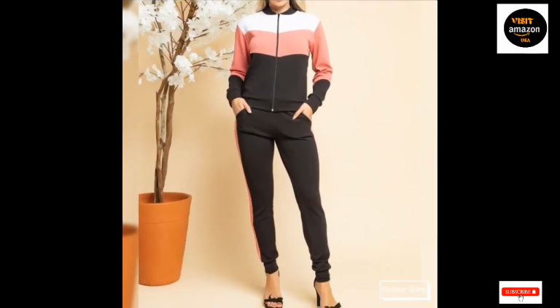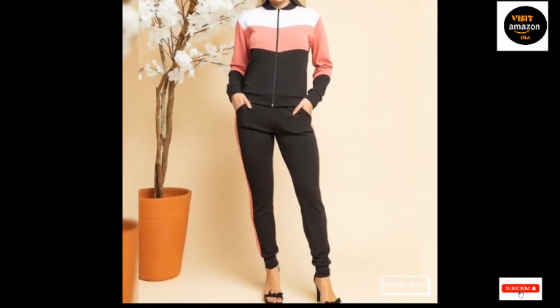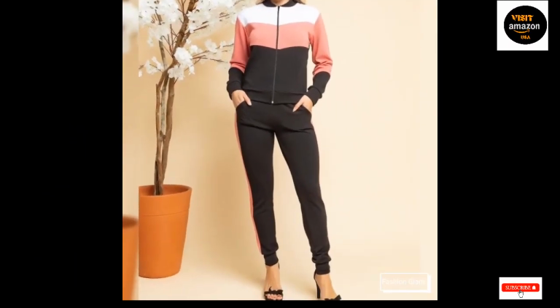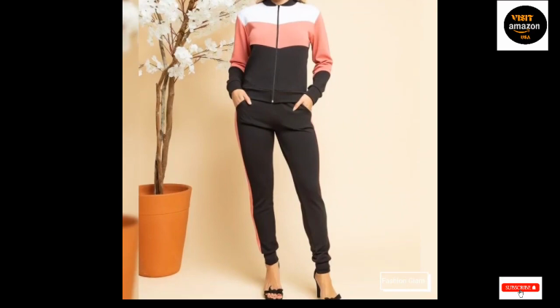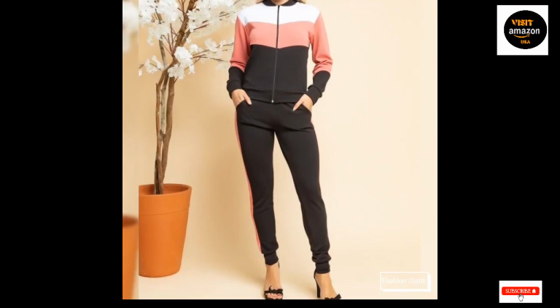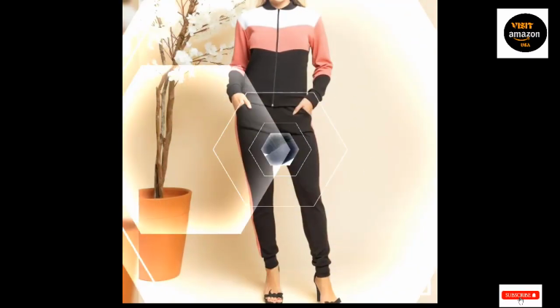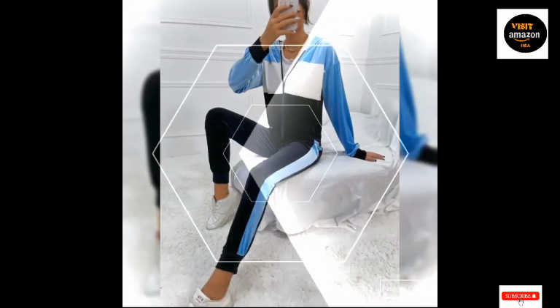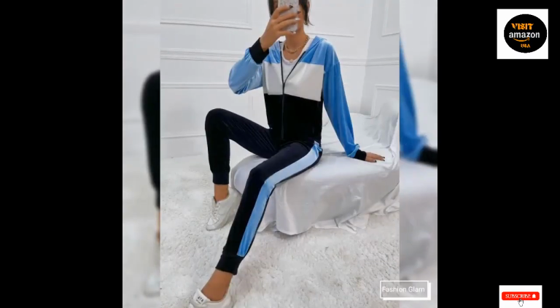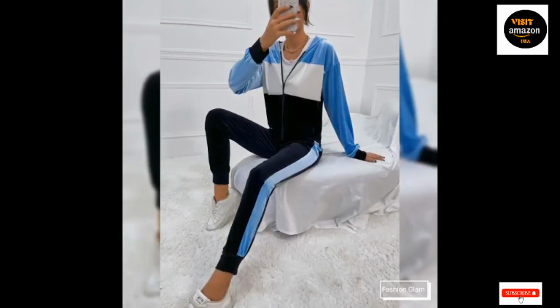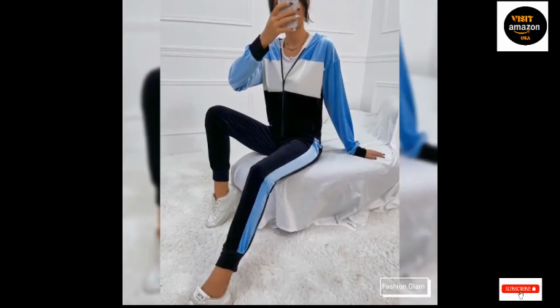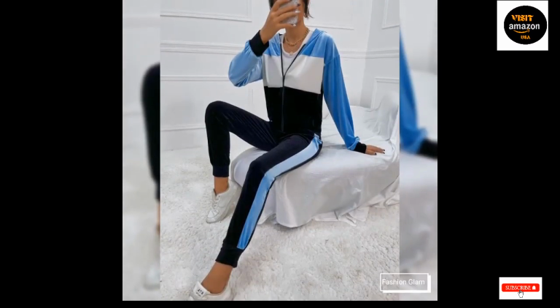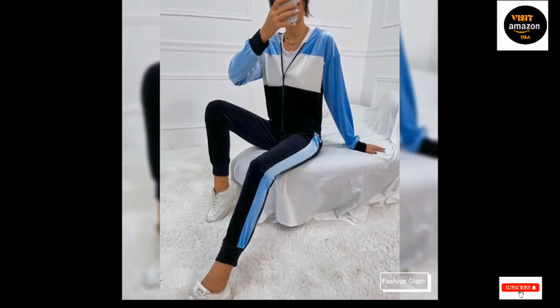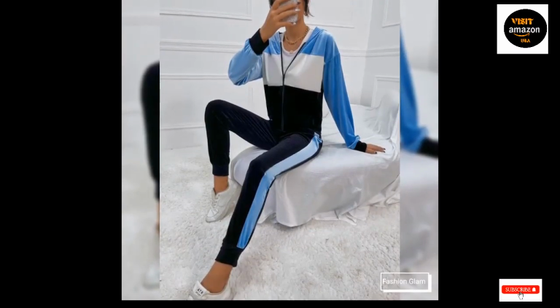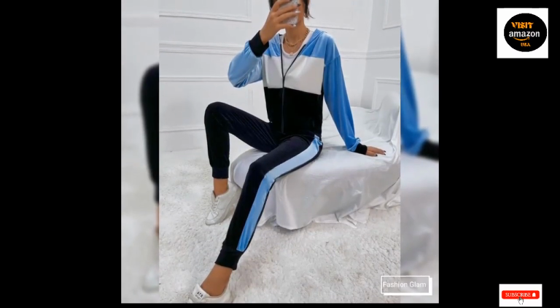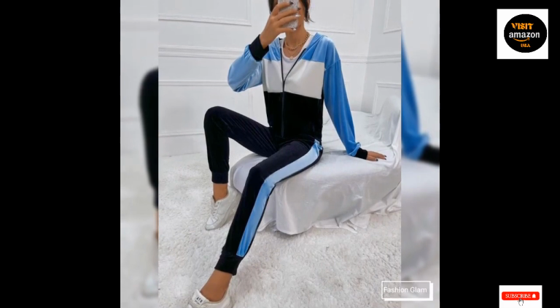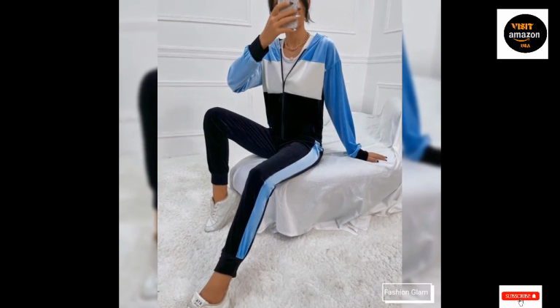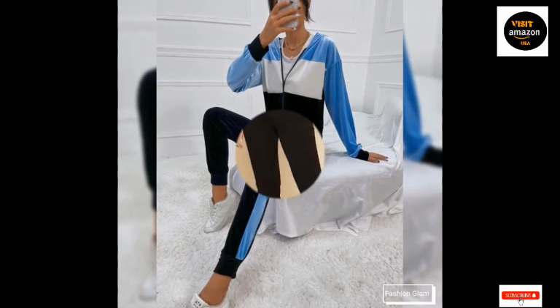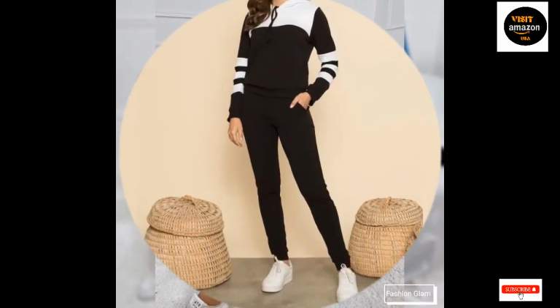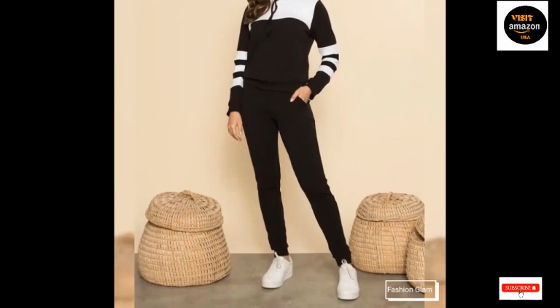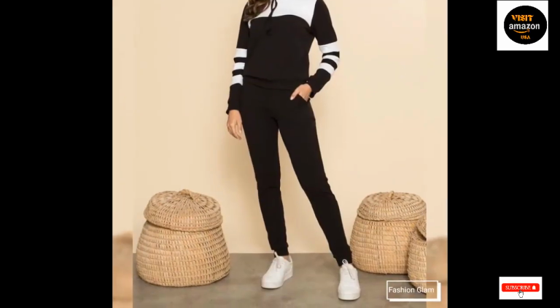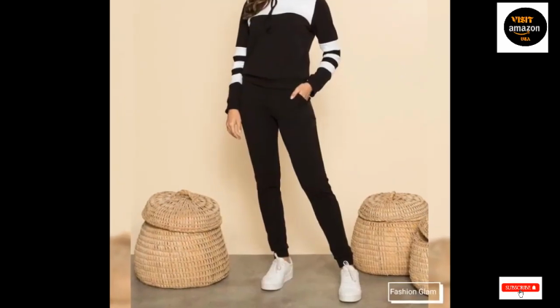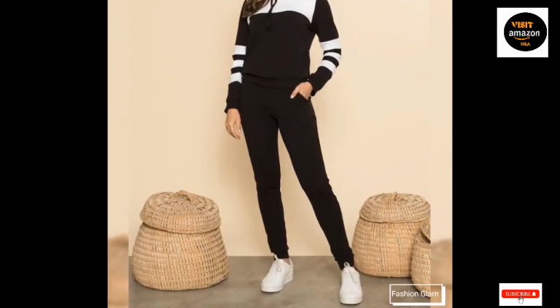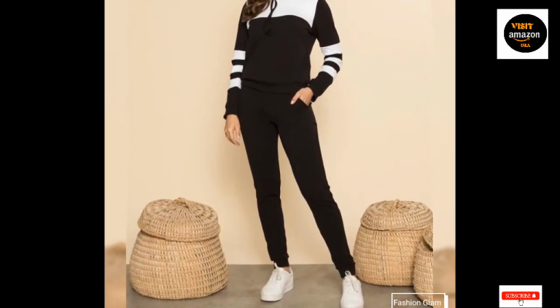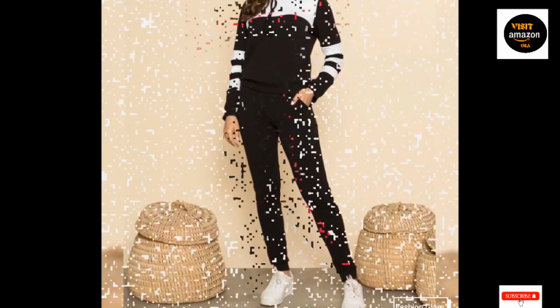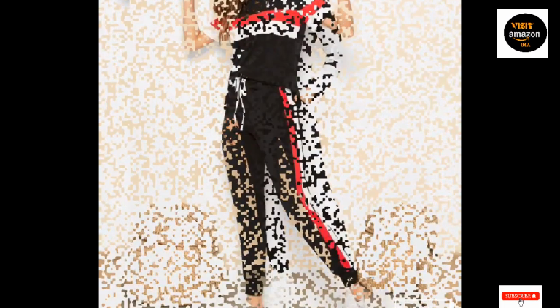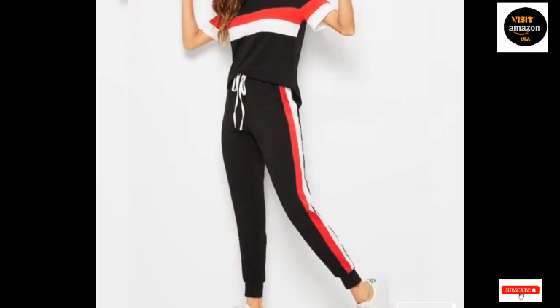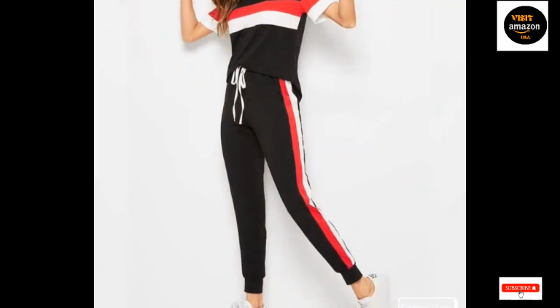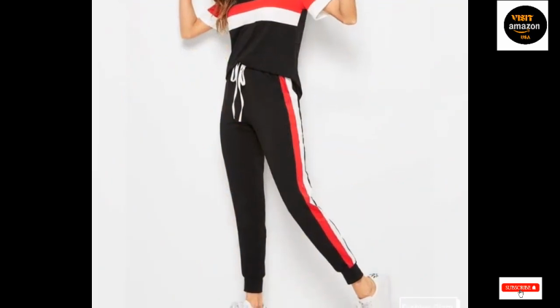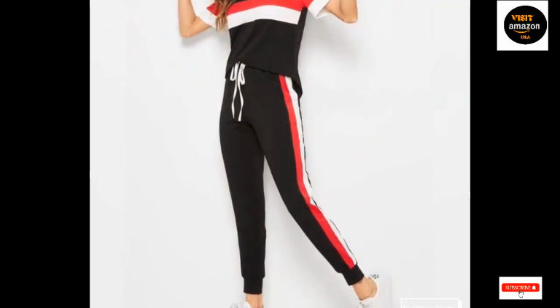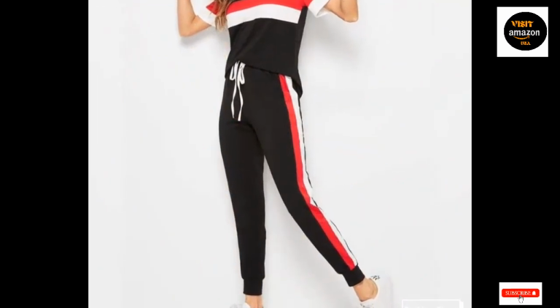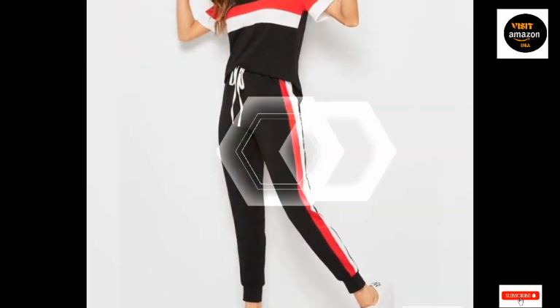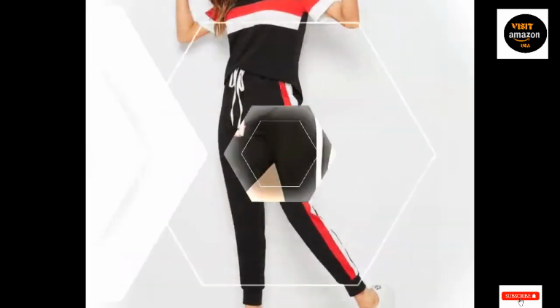The ideal present for mothers, daughters, and girlfriends. You can wear these color-blocked long-sleeve tops to go shopping, to a party, on a walk, to school, to the office, at home, or to a friend's house. It doesn't matter where you go — people will notice you and compliment you.